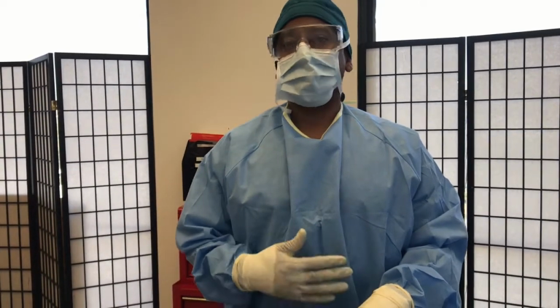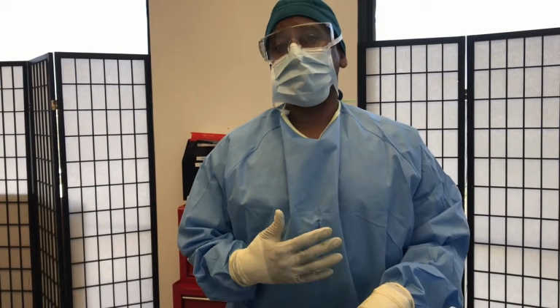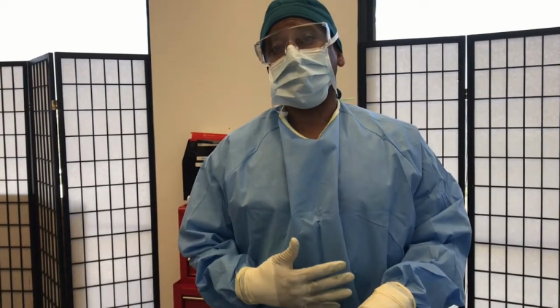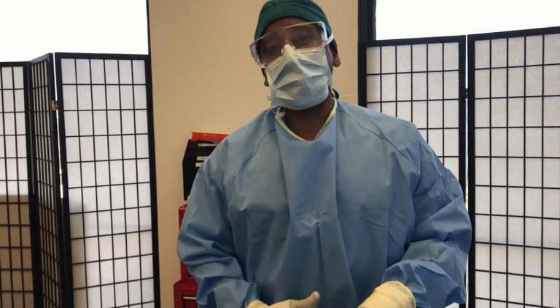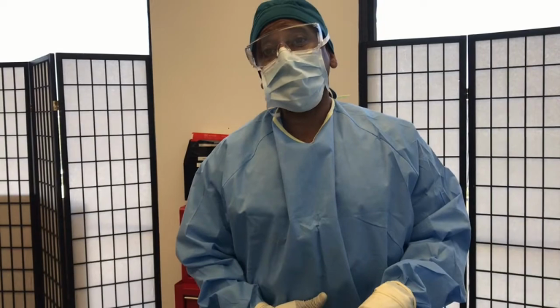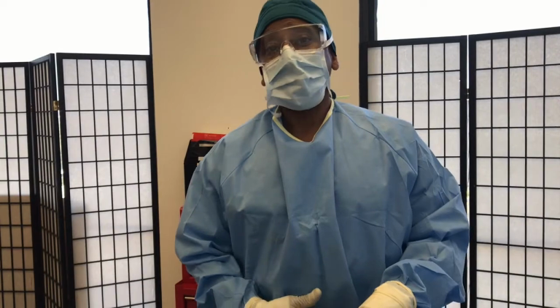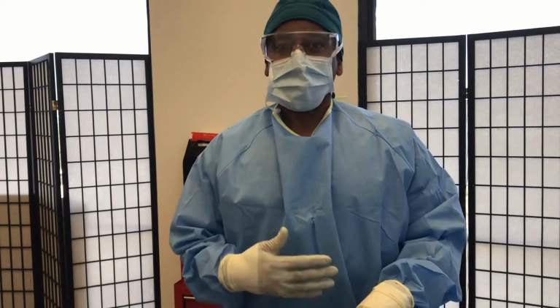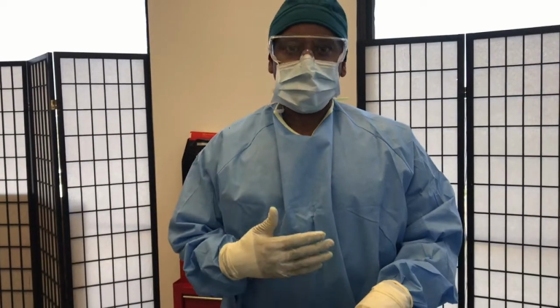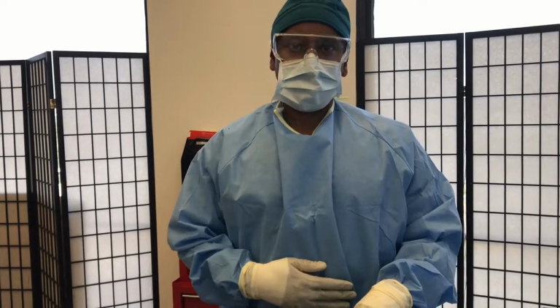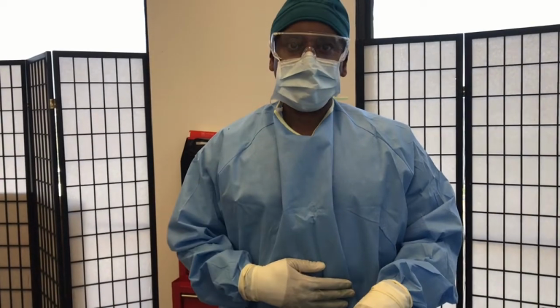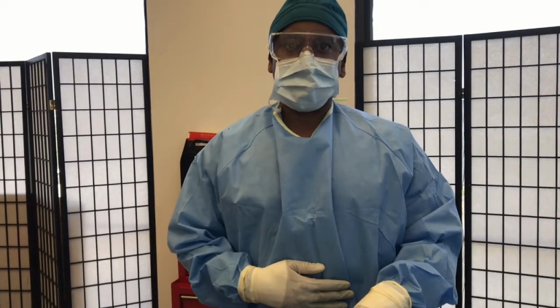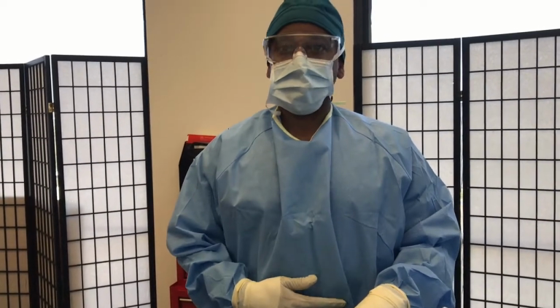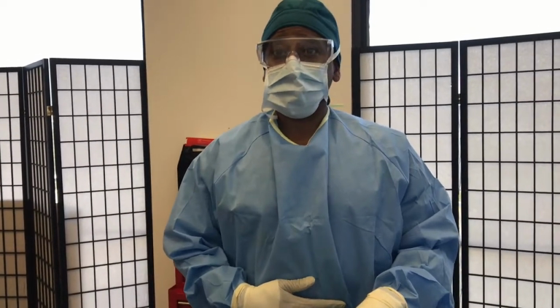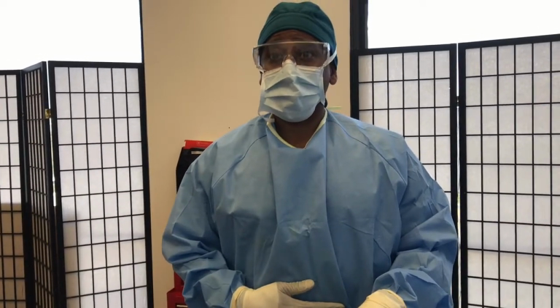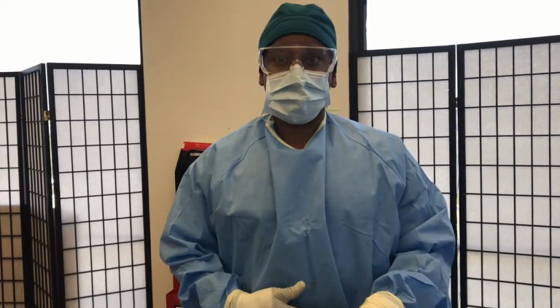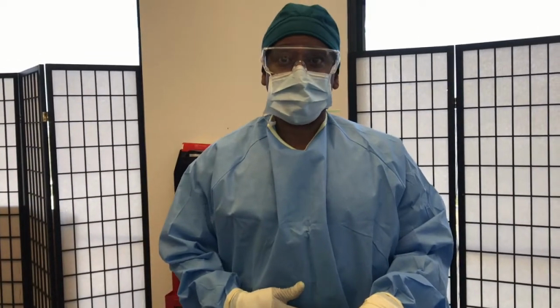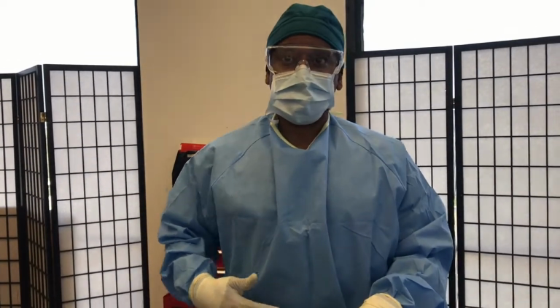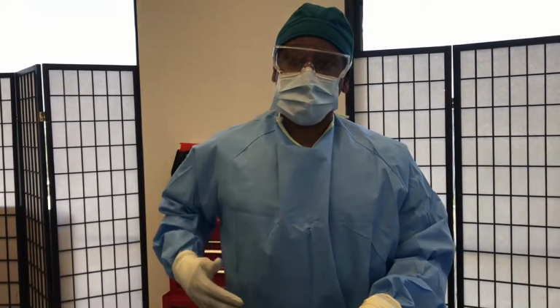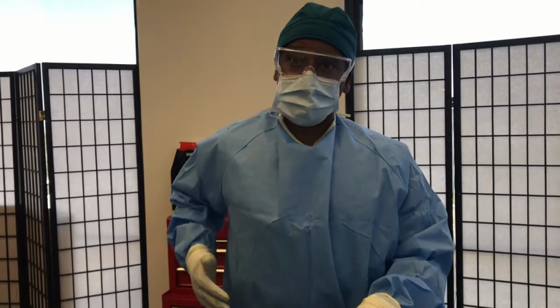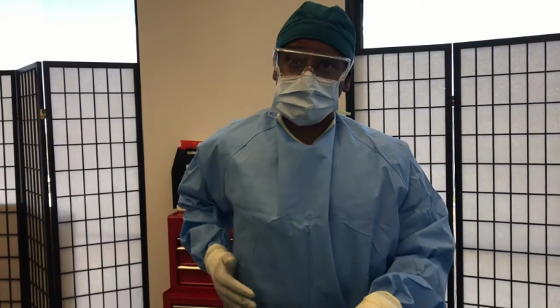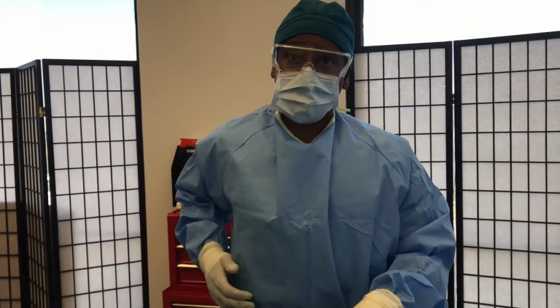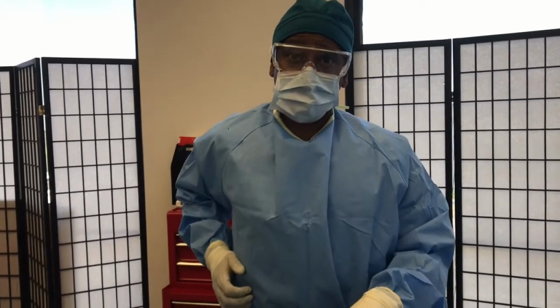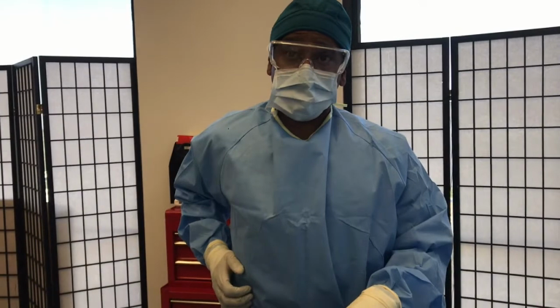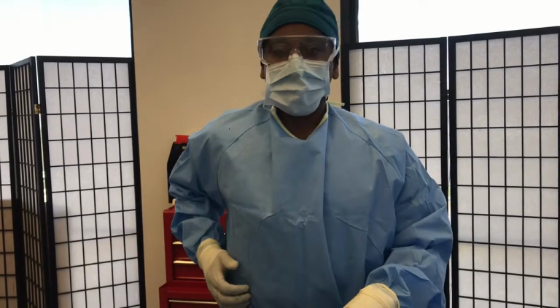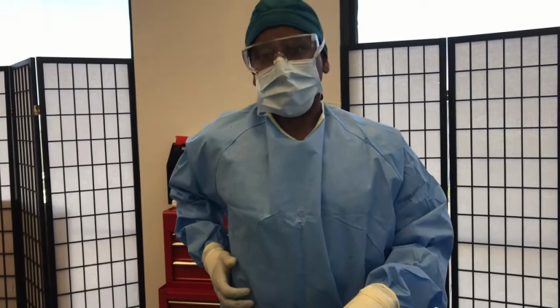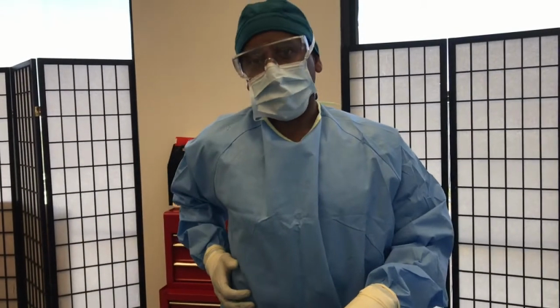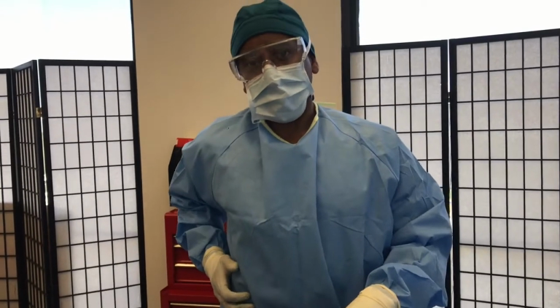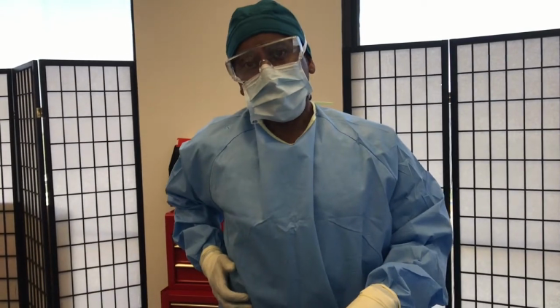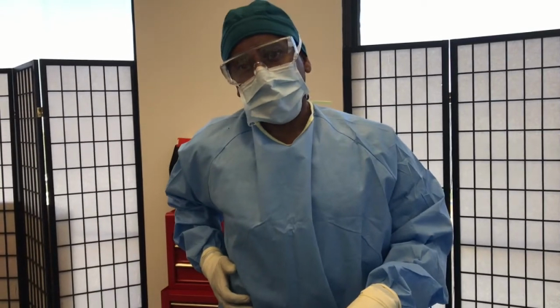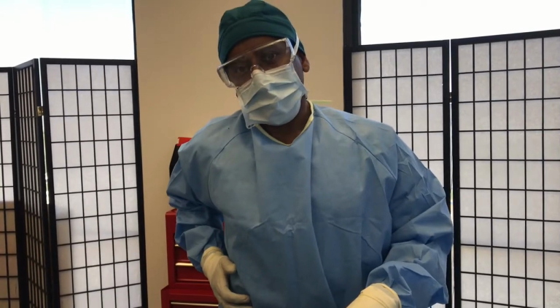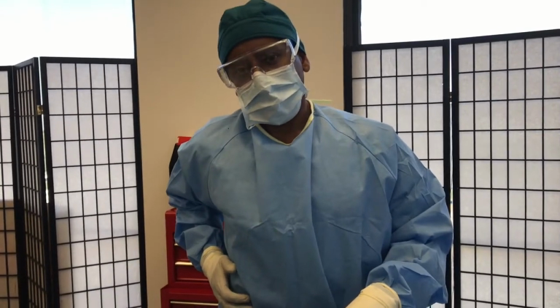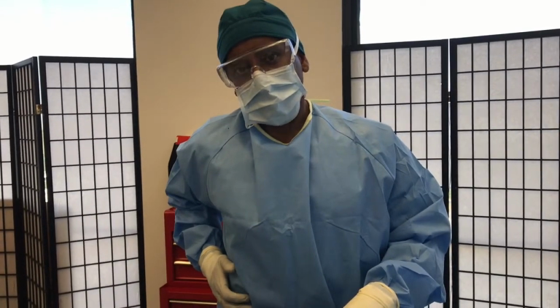Her abdomen is flat. We see this a lot with people who've had tummy tucks before, because tummy tucks don't necessarily take care of the flanks unless you also sculpt the area with lipo.